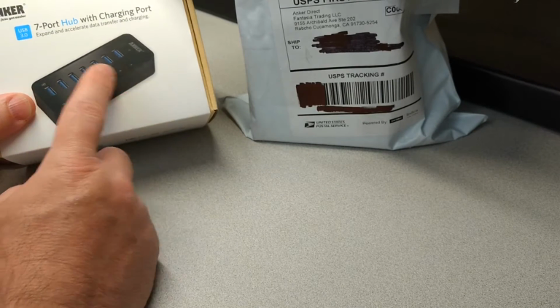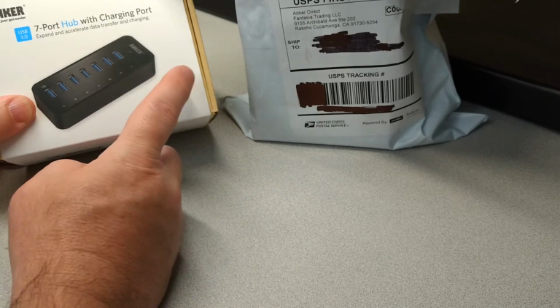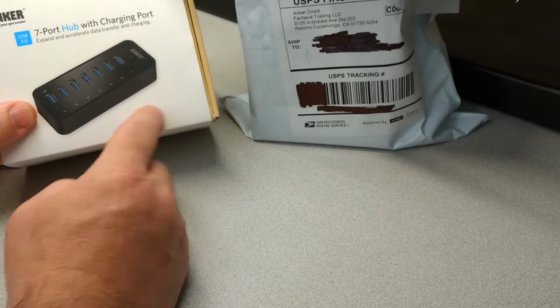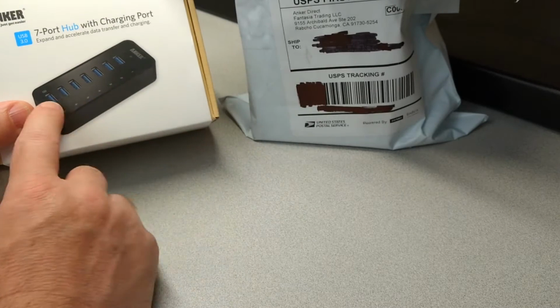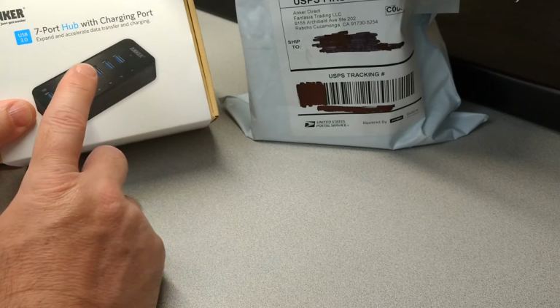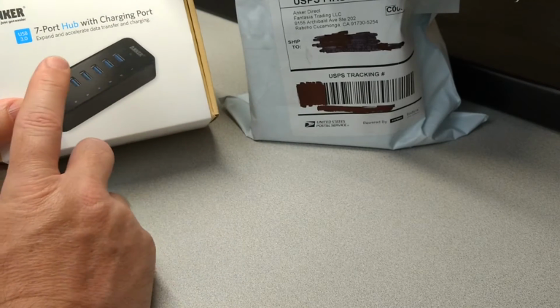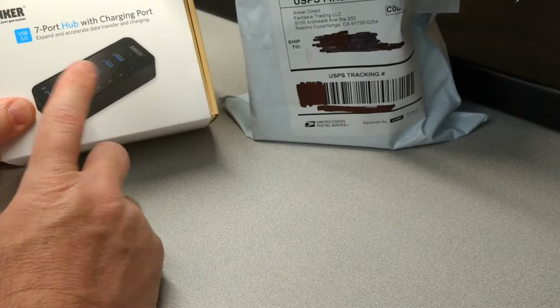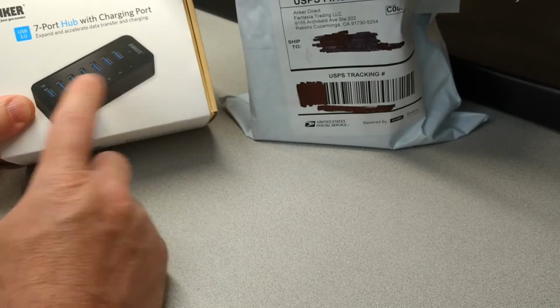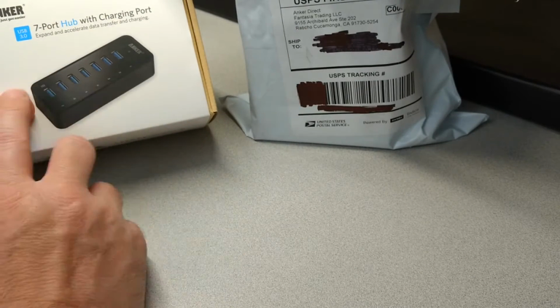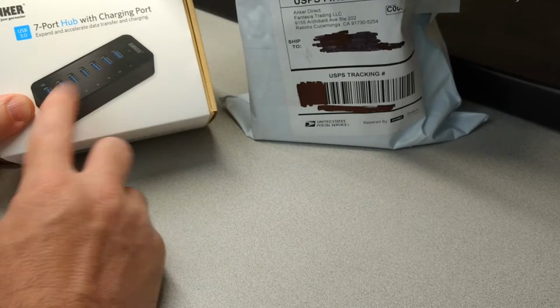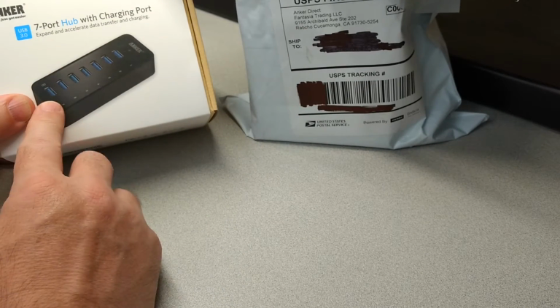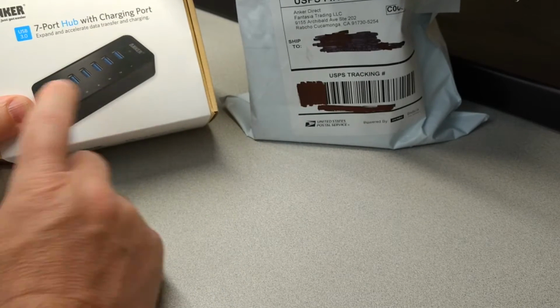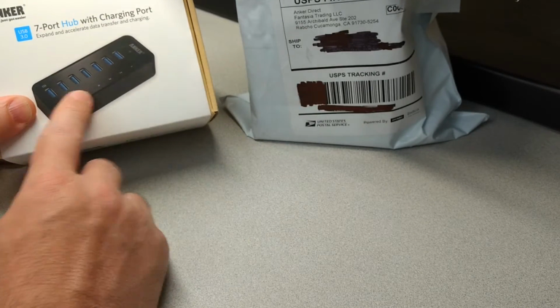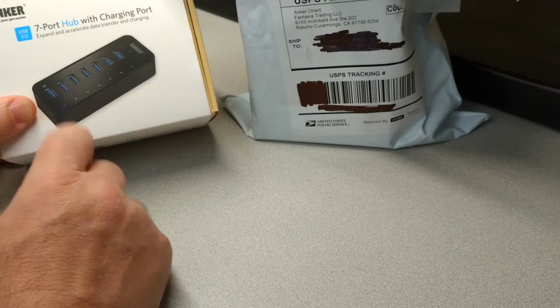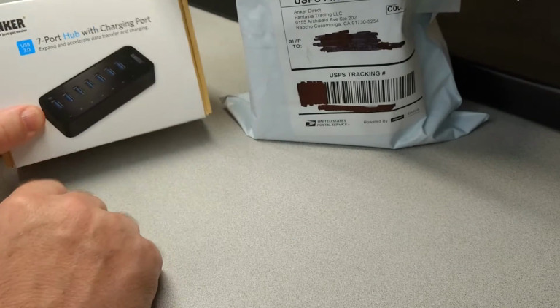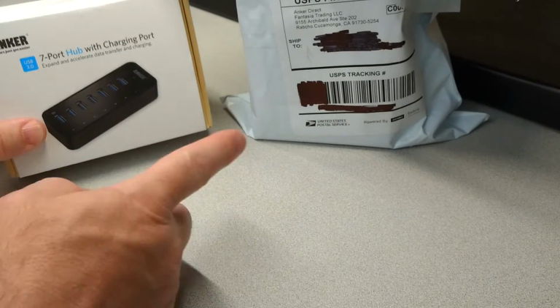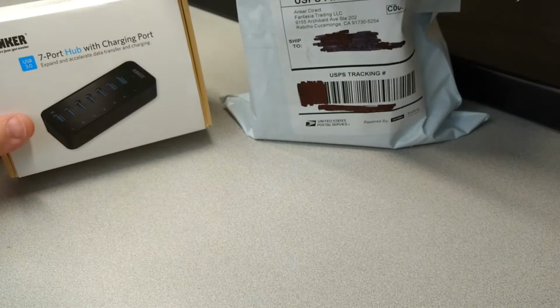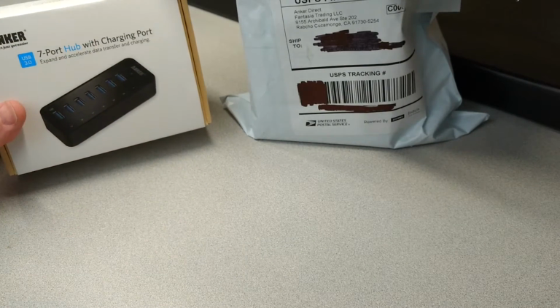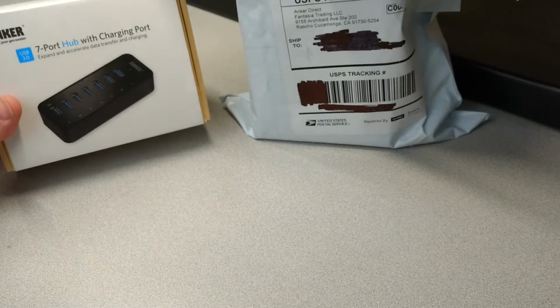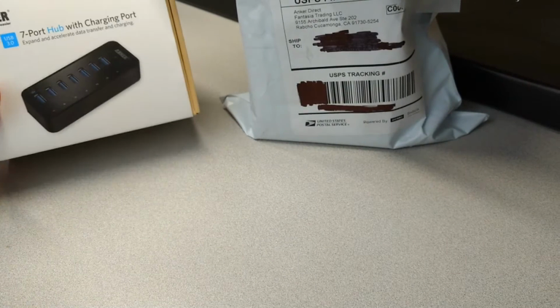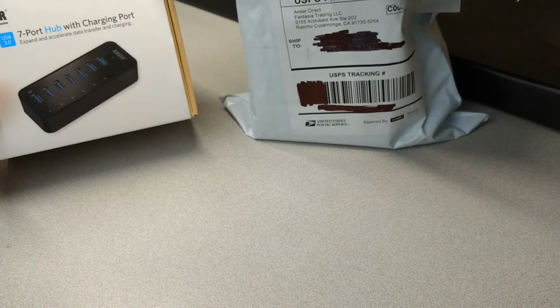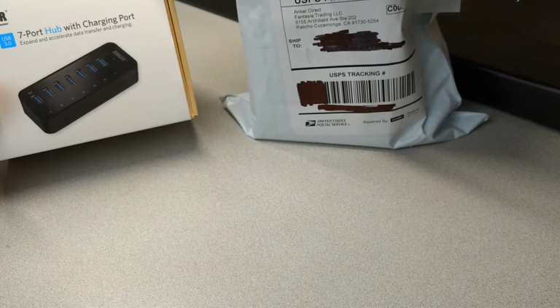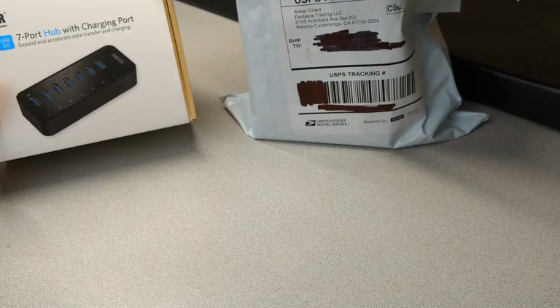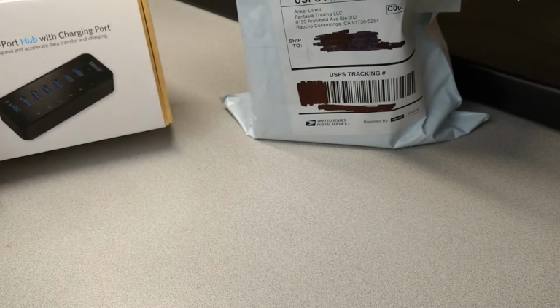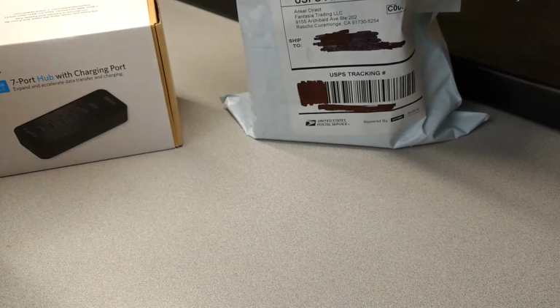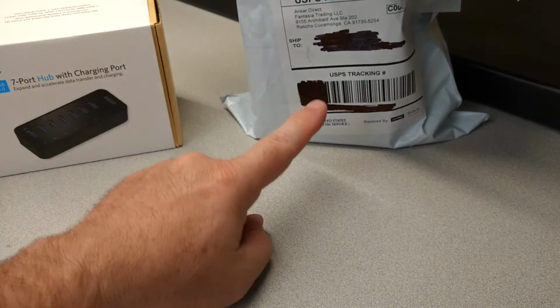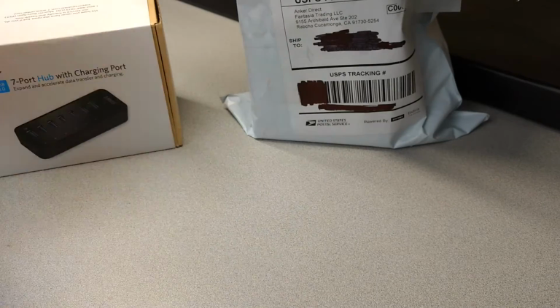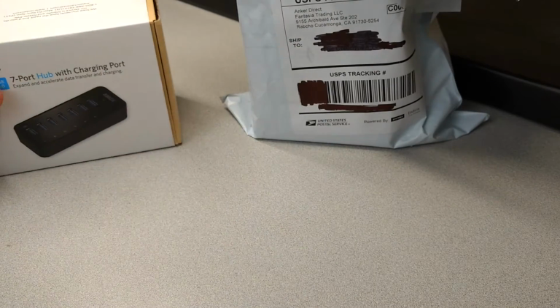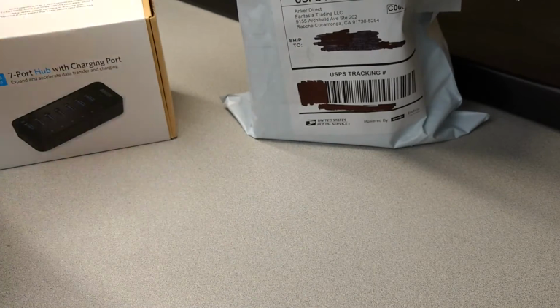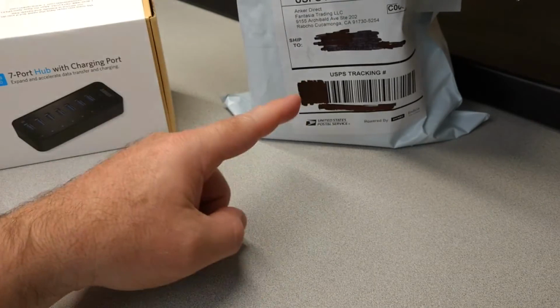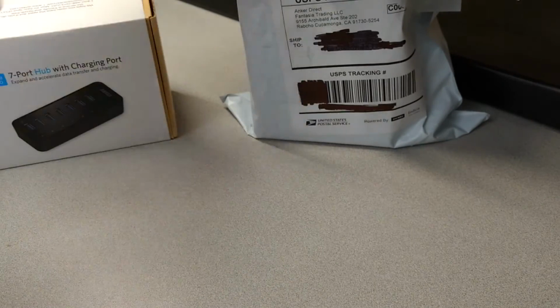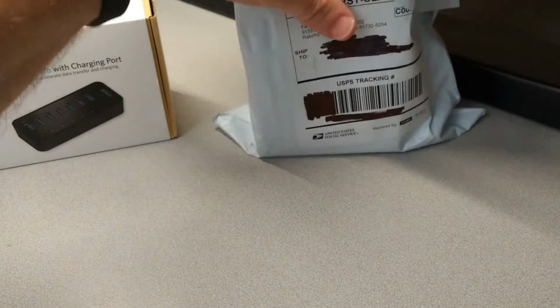So I left the review, and Anker reached out and contacted me, and they sent me a new device right here.